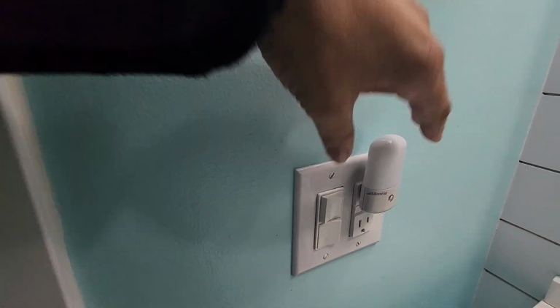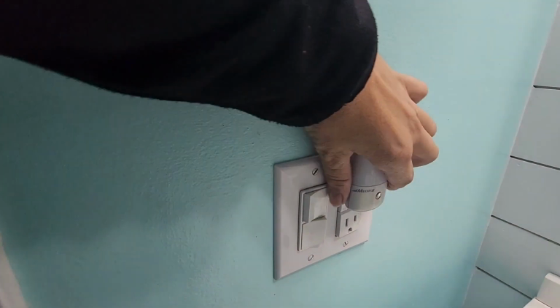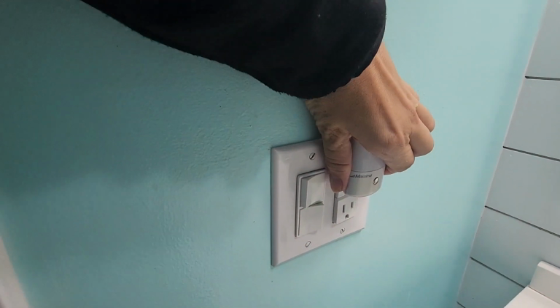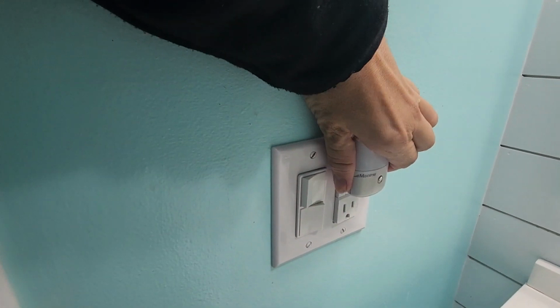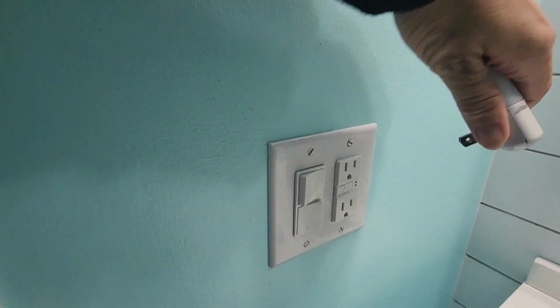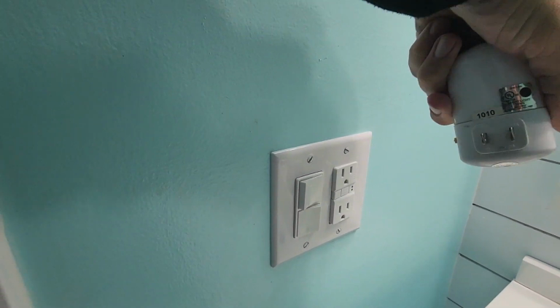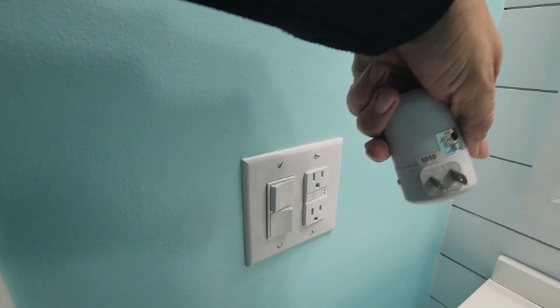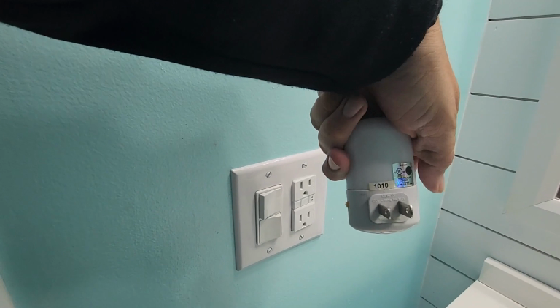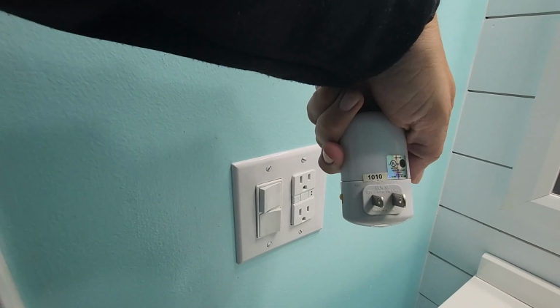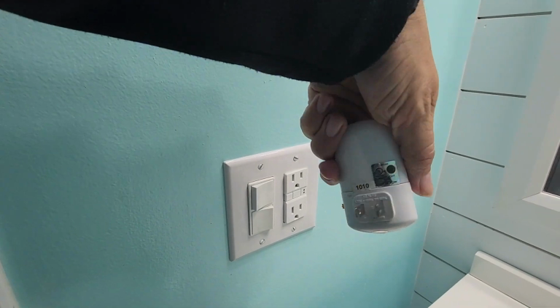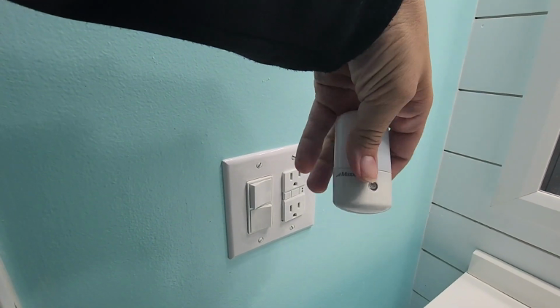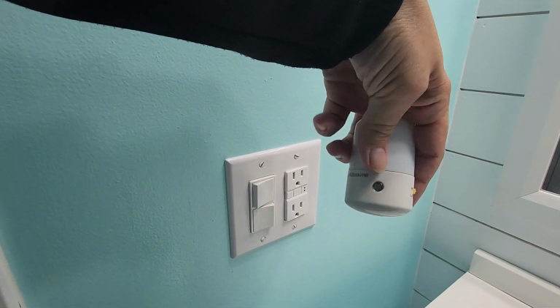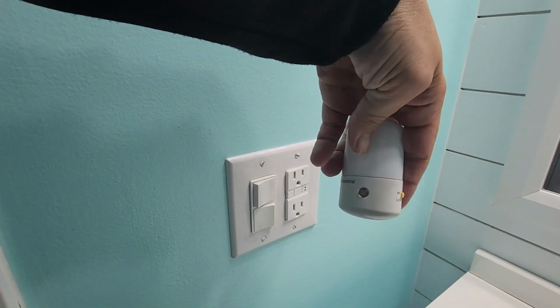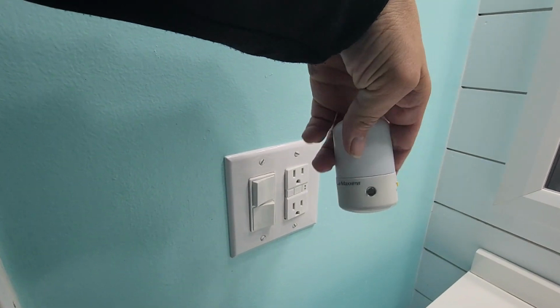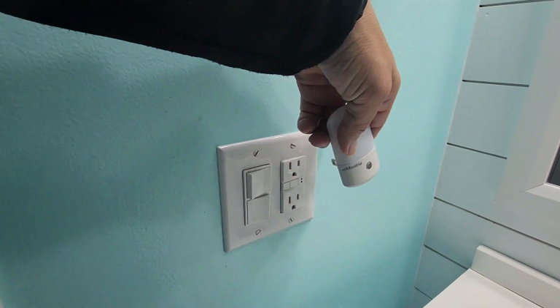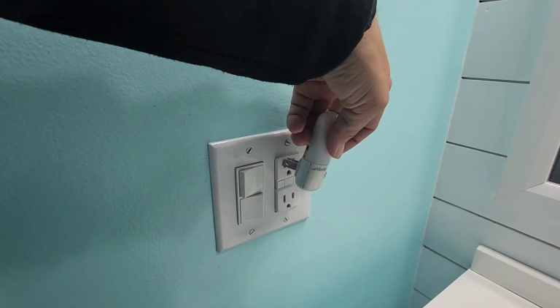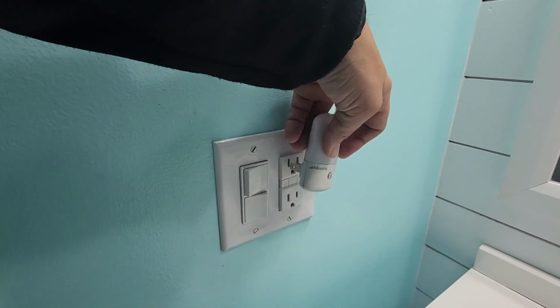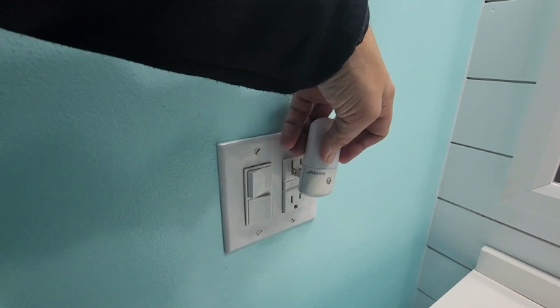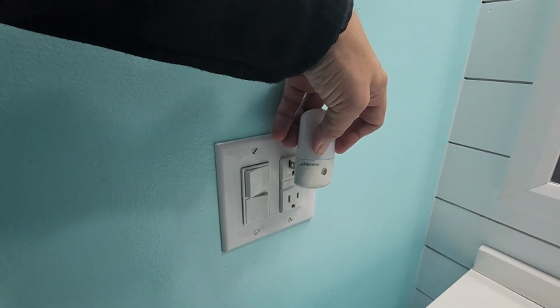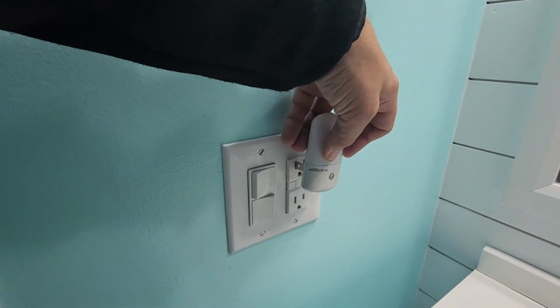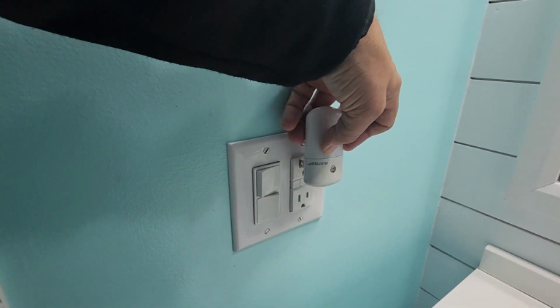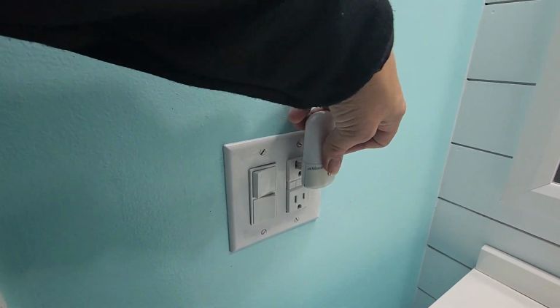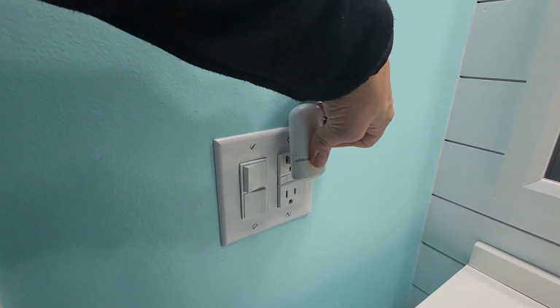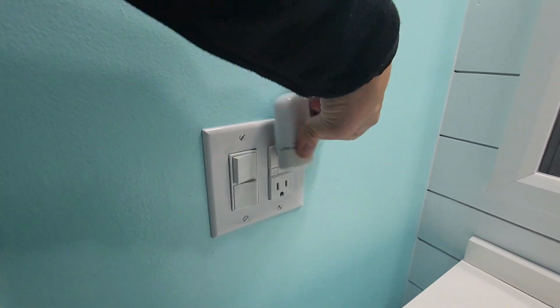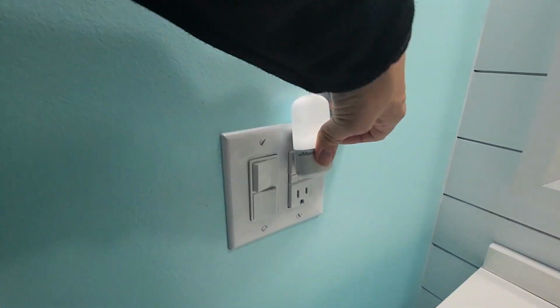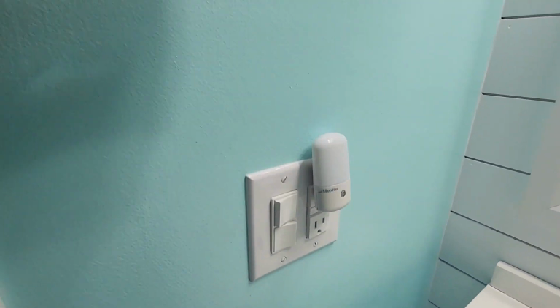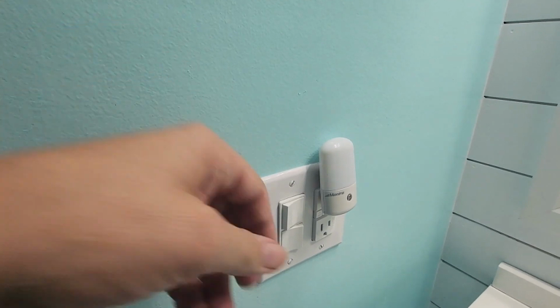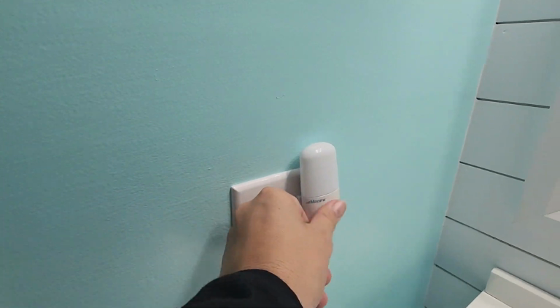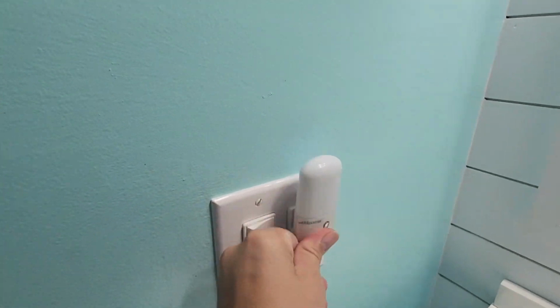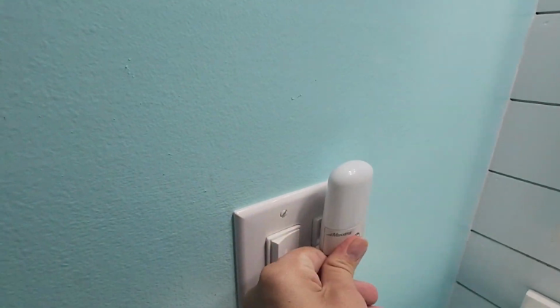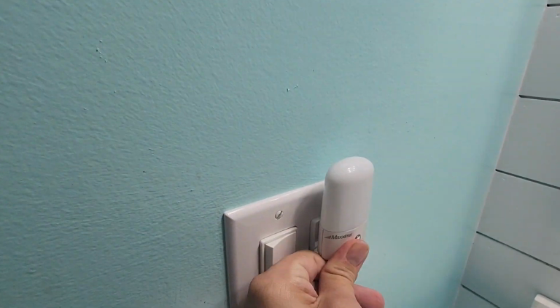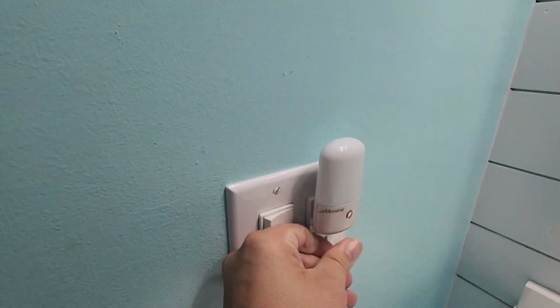Plus, it has a built-in game changer in the form of a light sensor. No more fumbling around in the dark — it only activates when it's needed, making it super convenient to just leave plugged in.